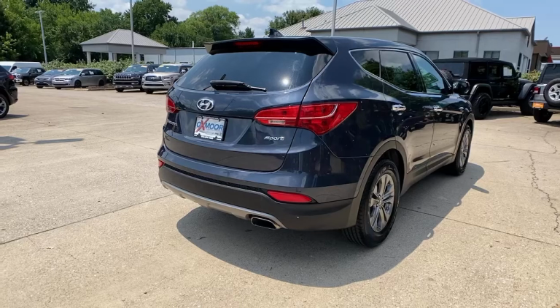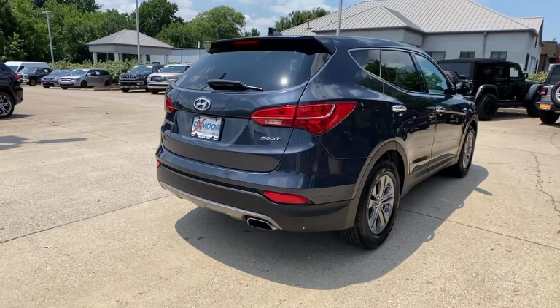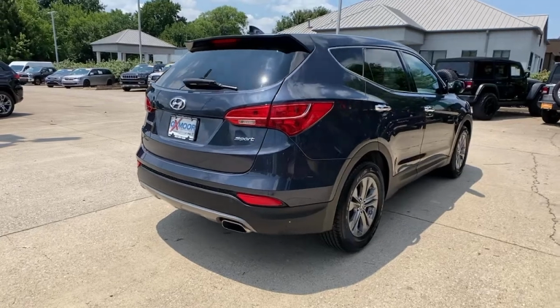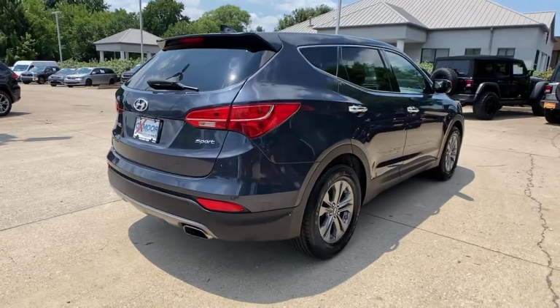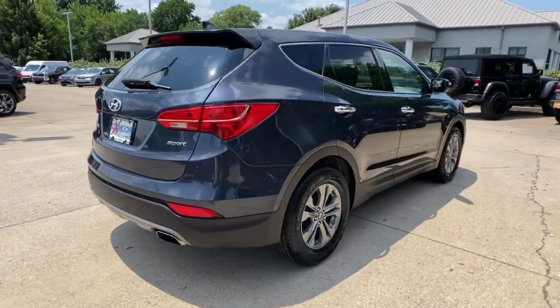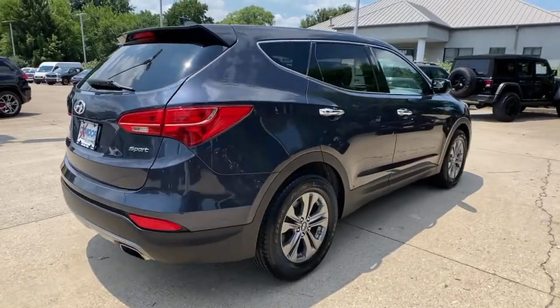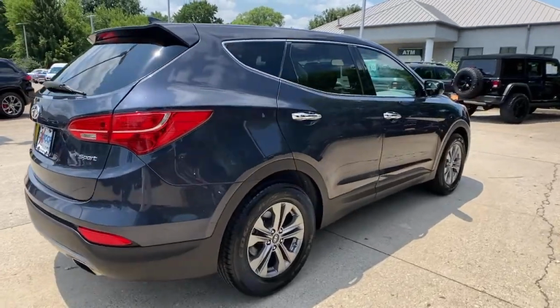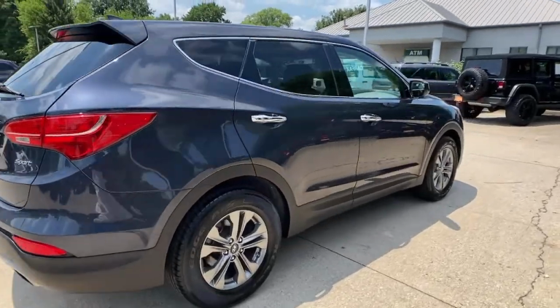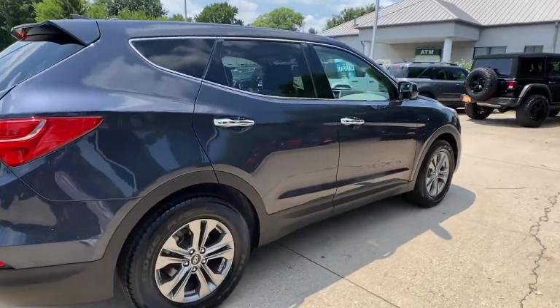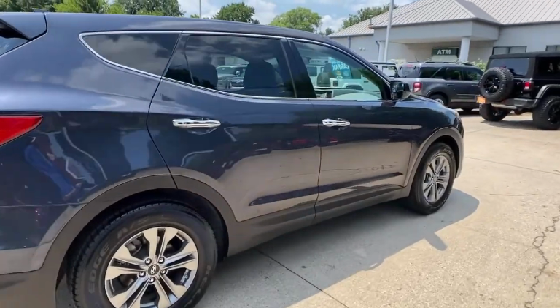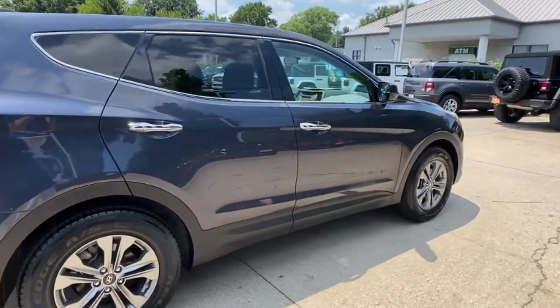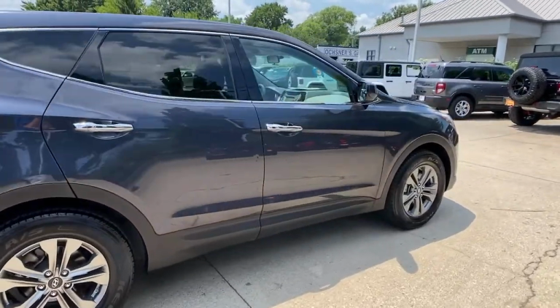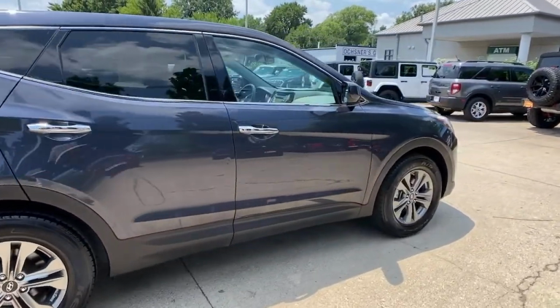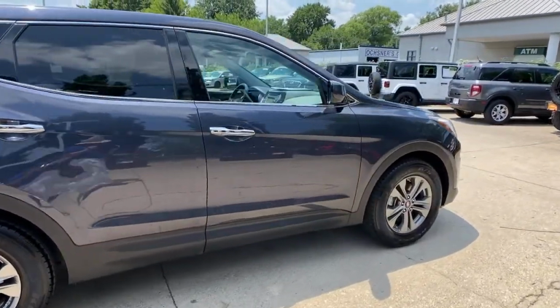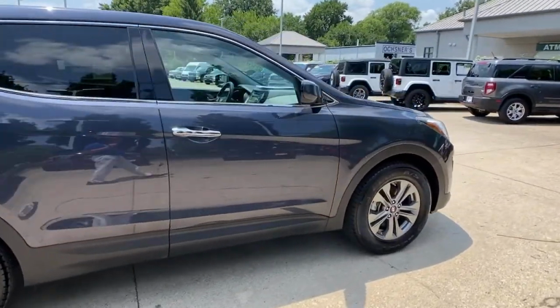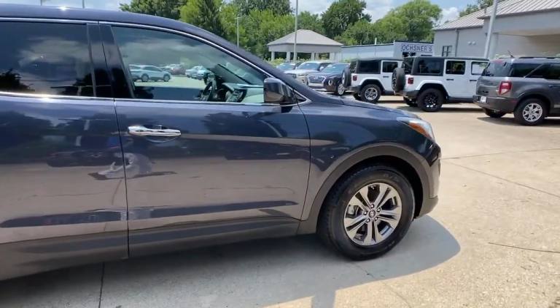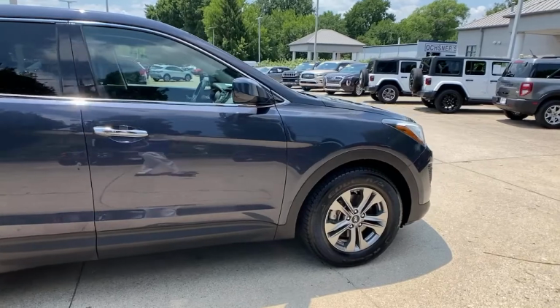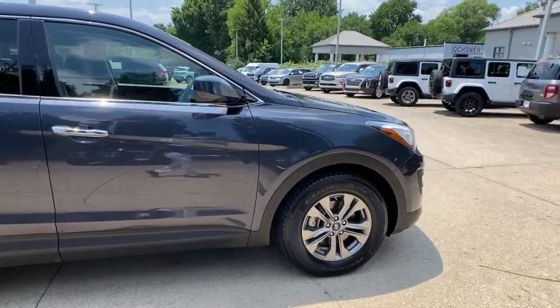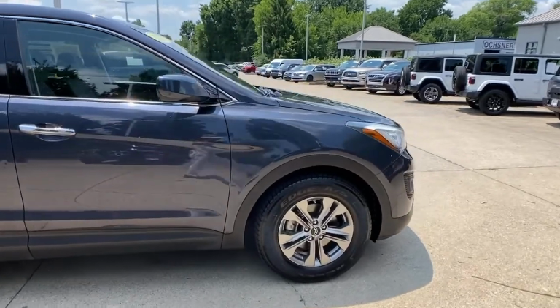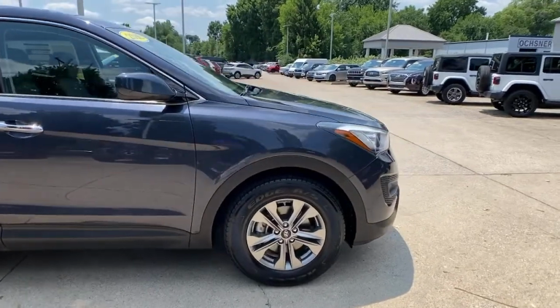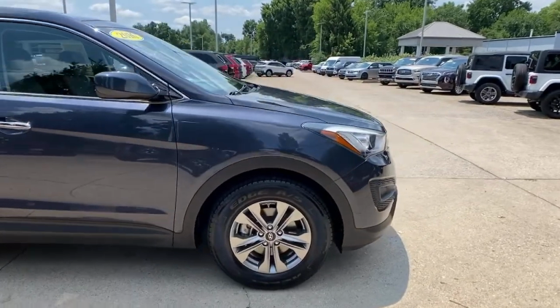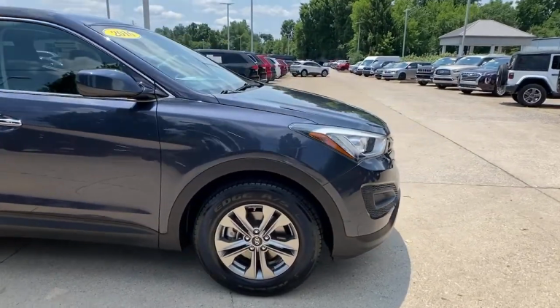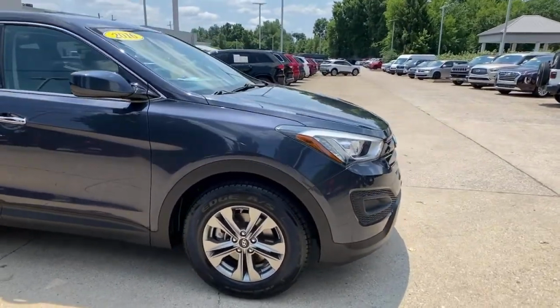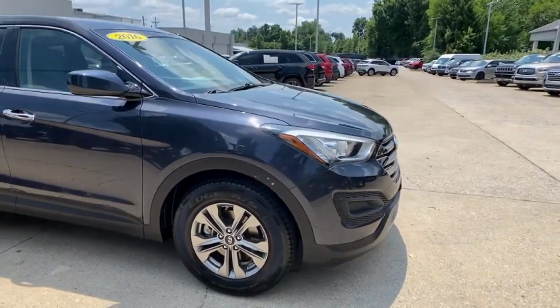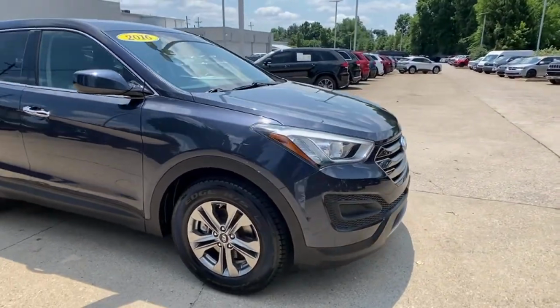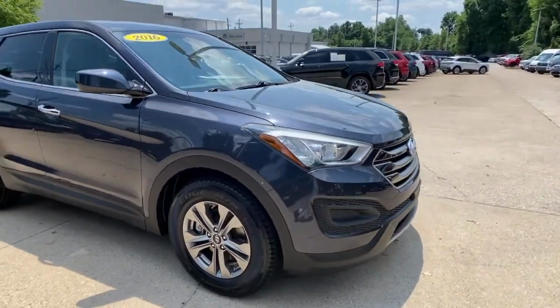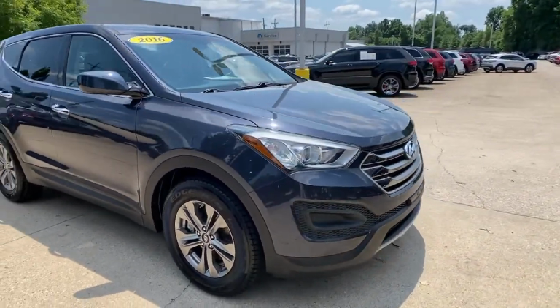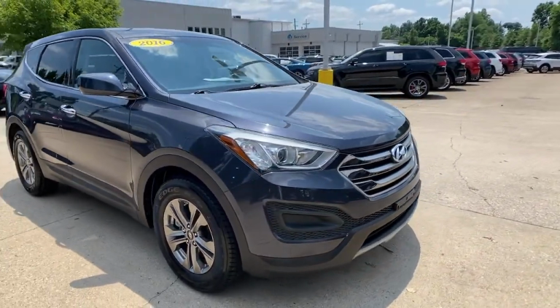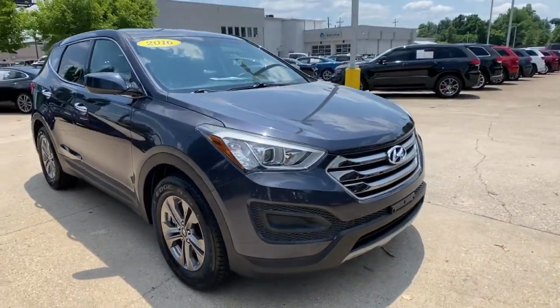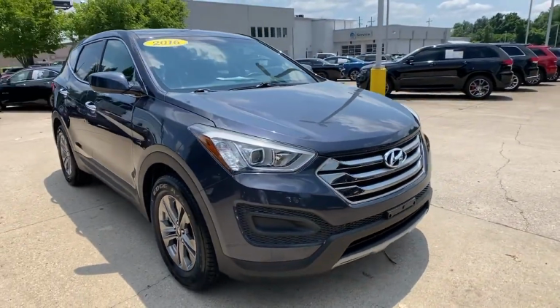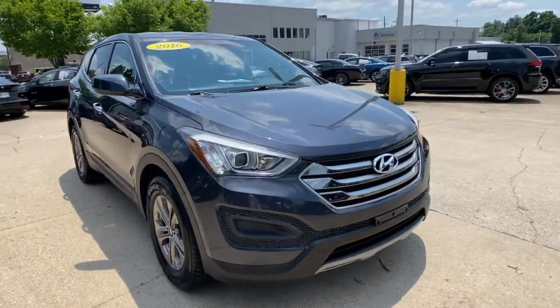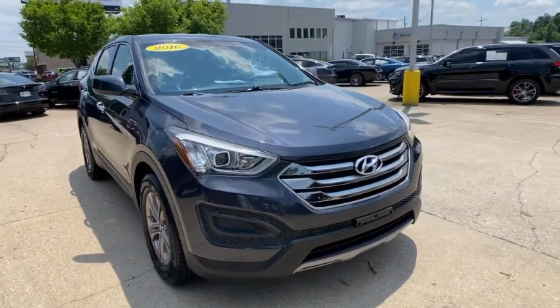You will be amazed by this 2016 Hyundai Santa Fe. With less than 45,000 miles on the odometer, this vehicle provides excellent value.